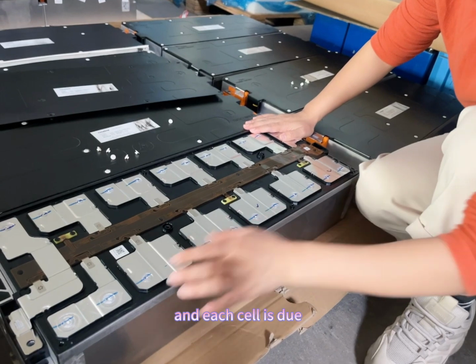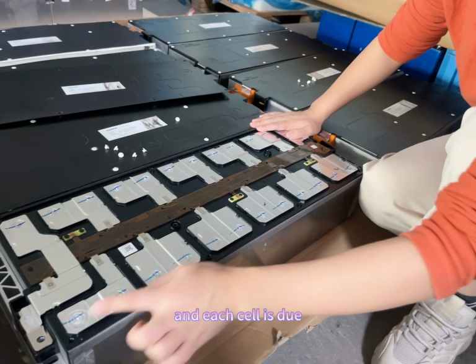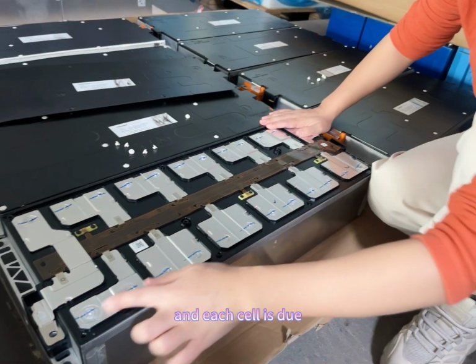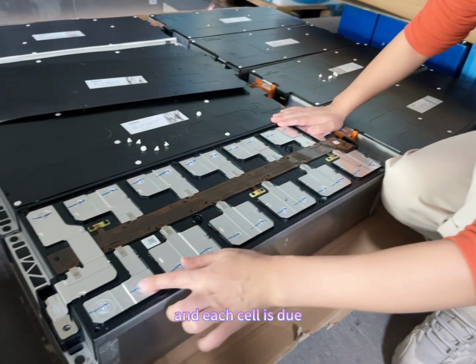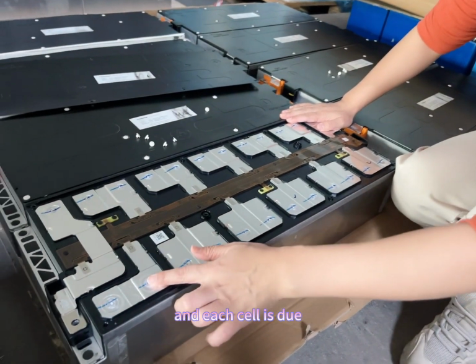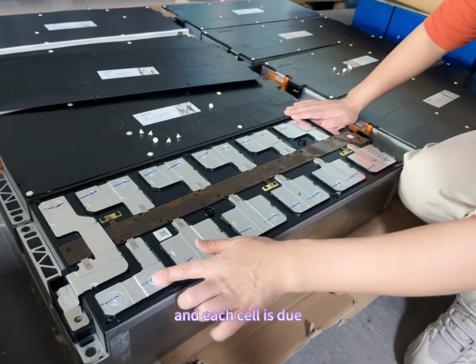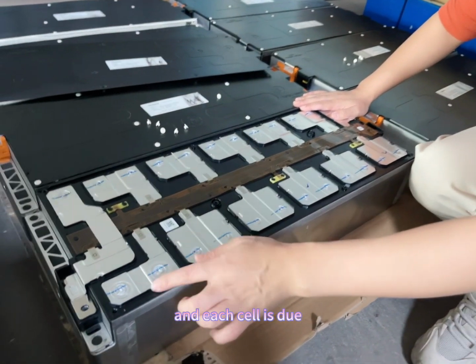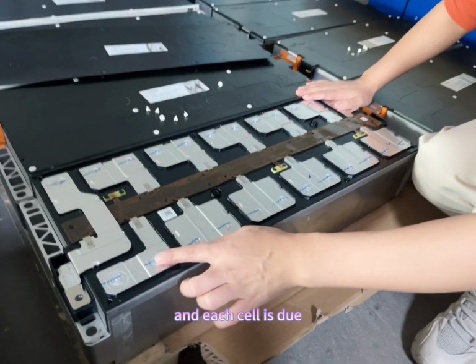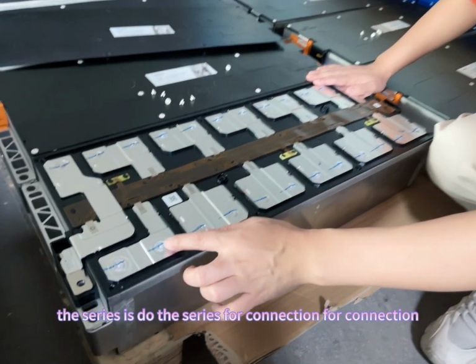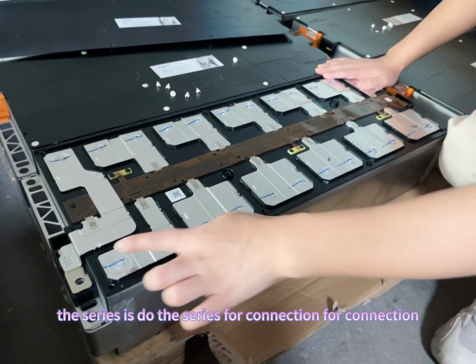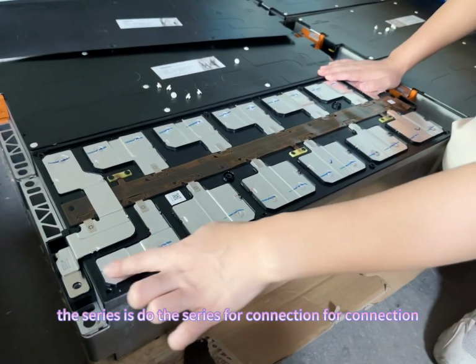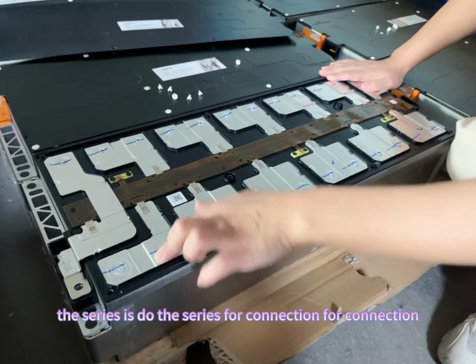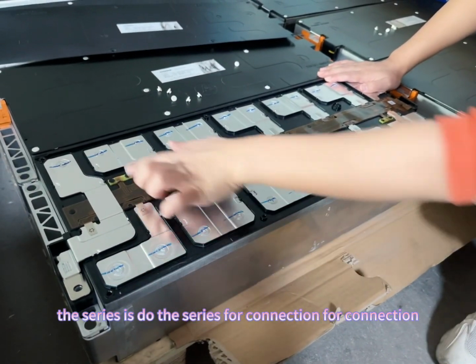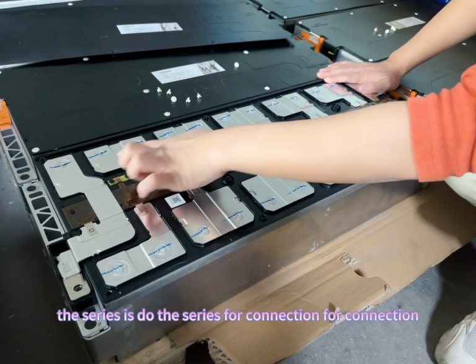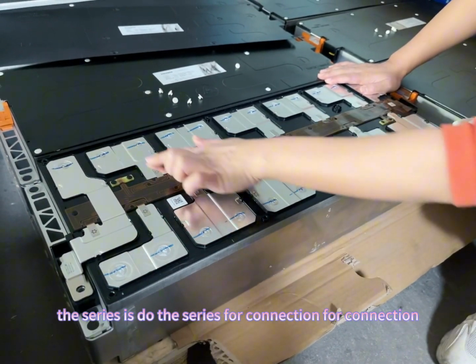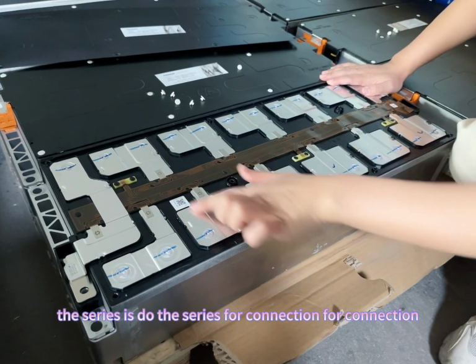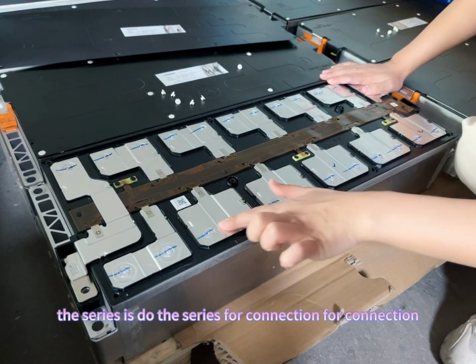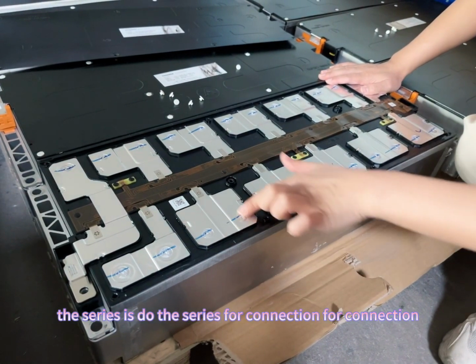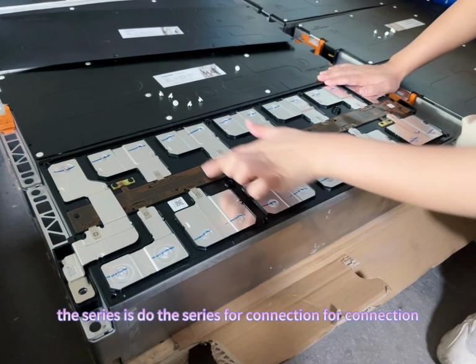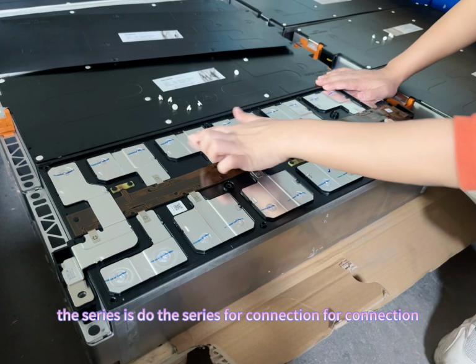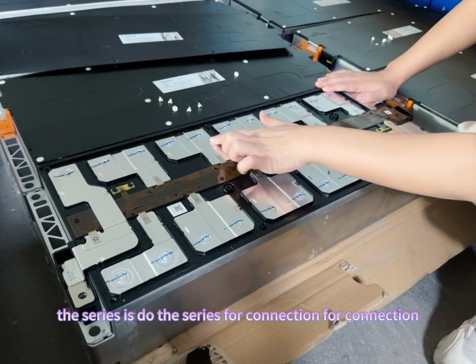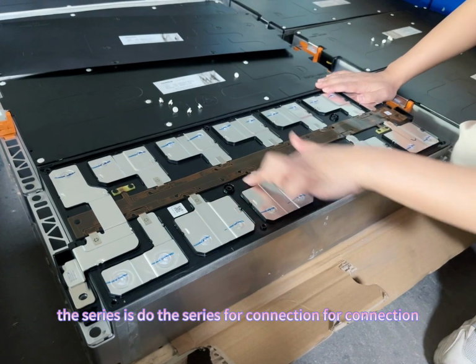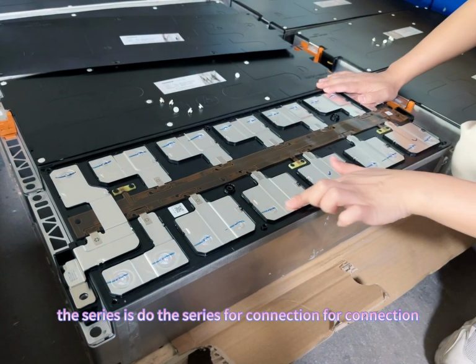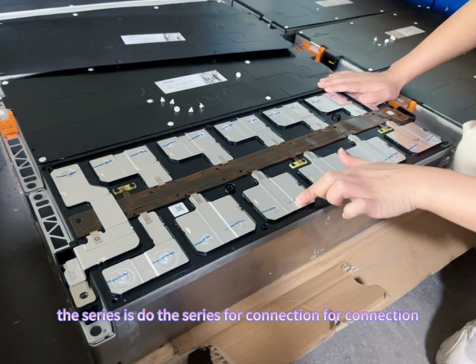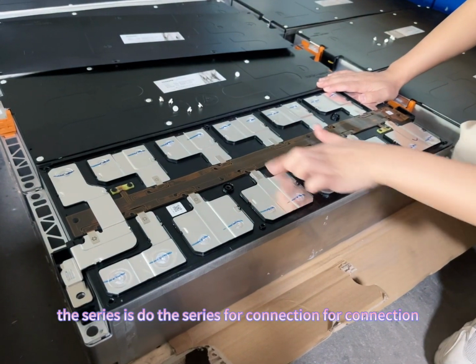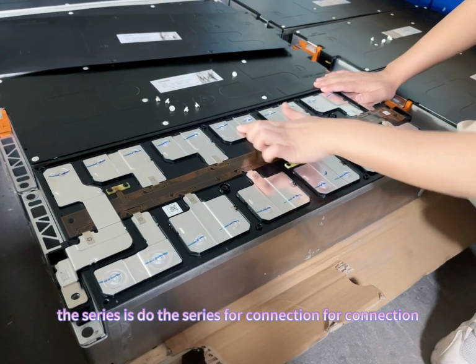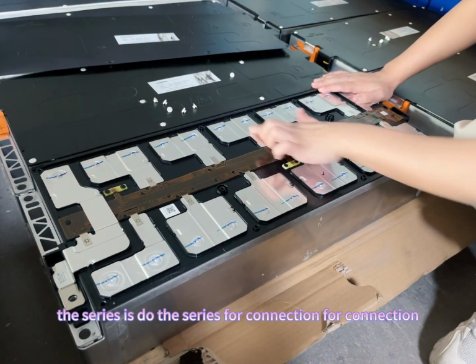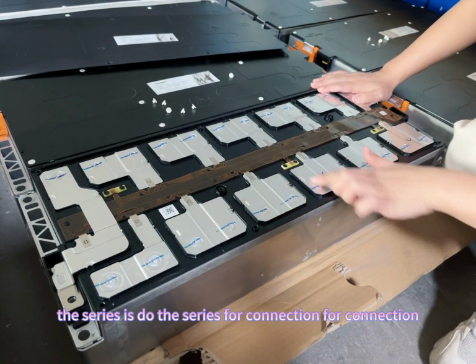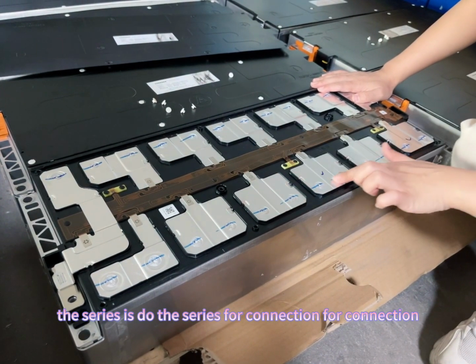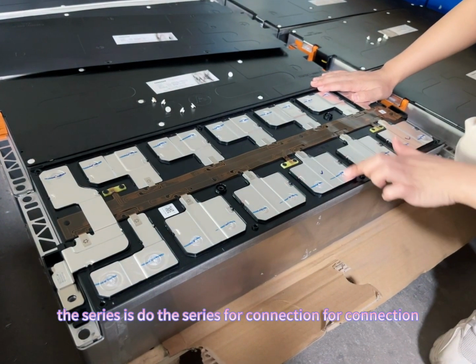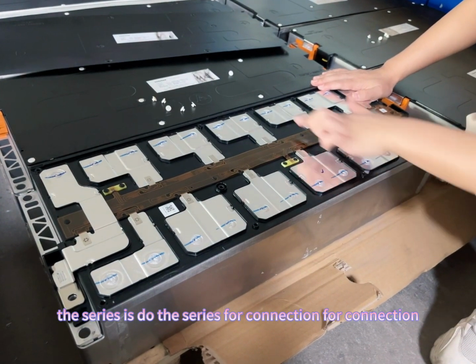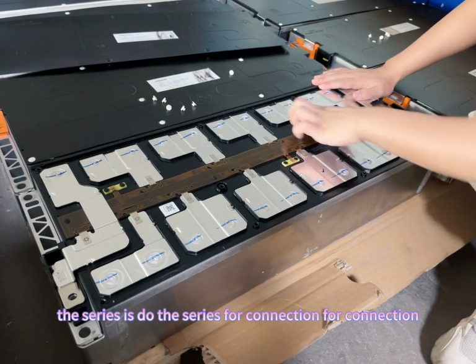Each cell is in a dual series, full connection configuration.